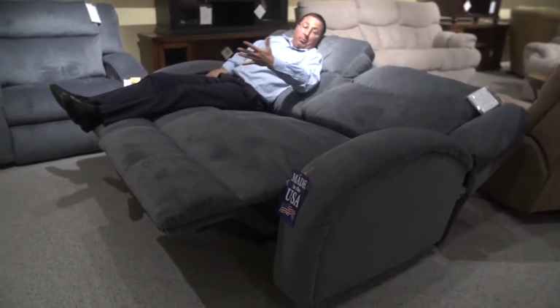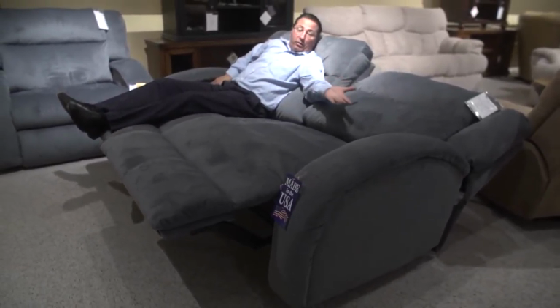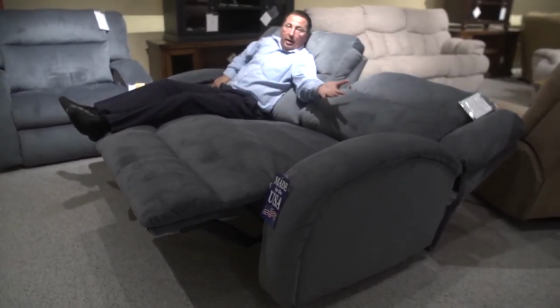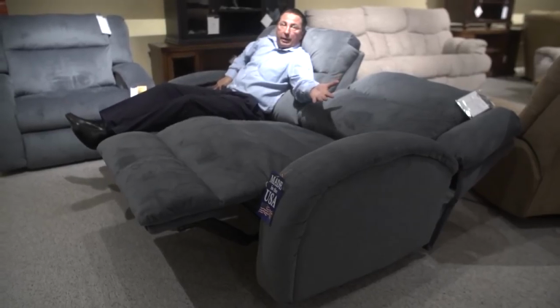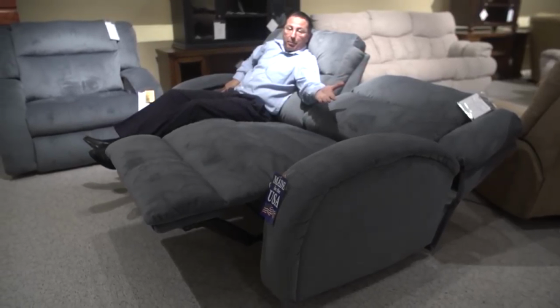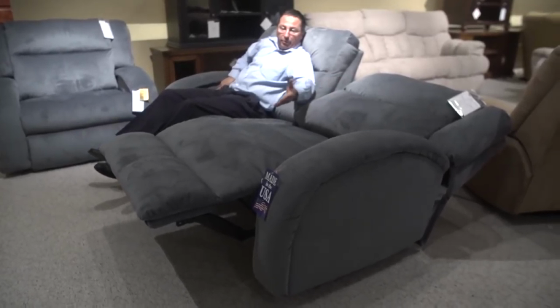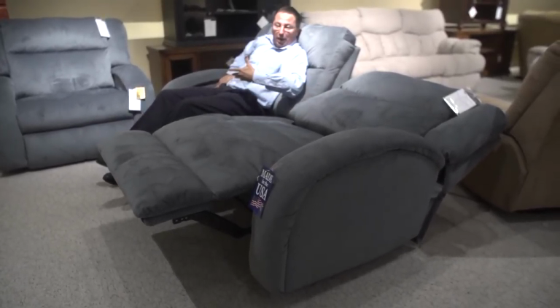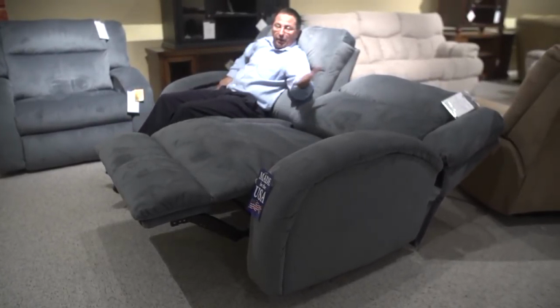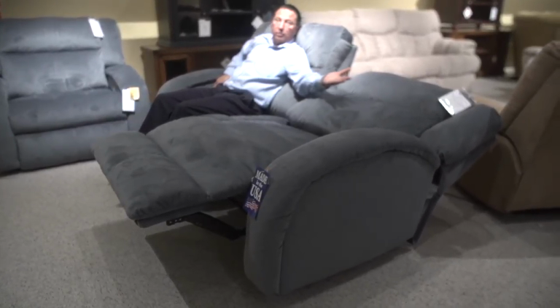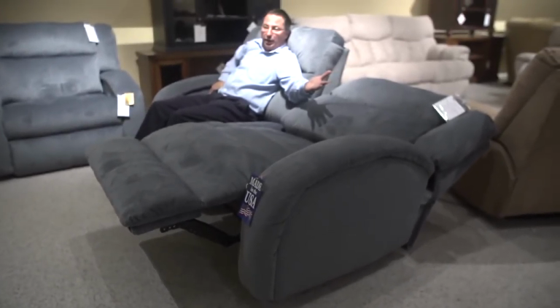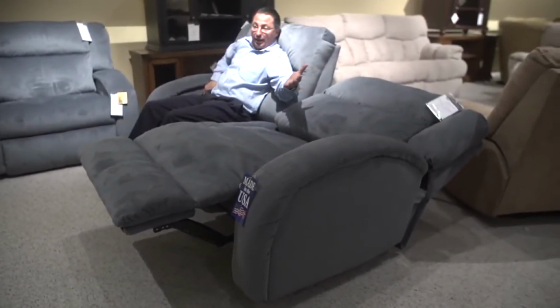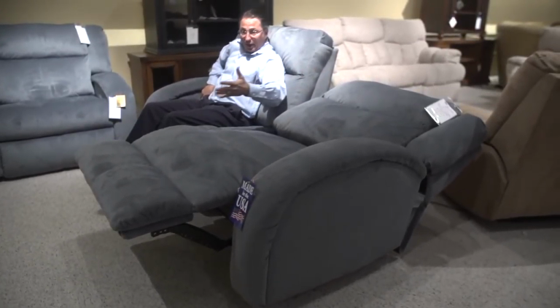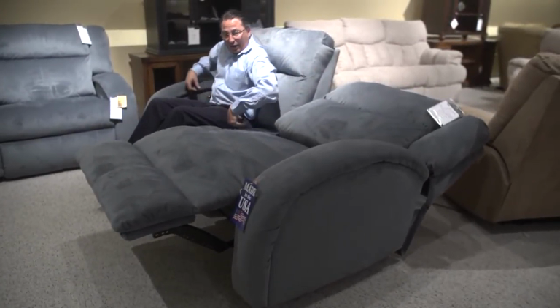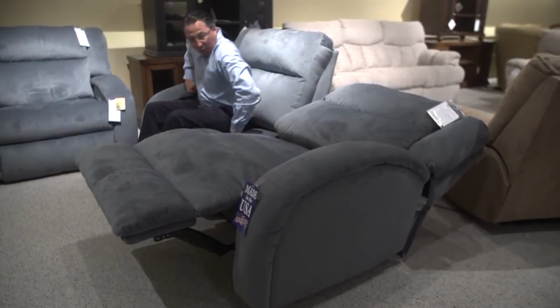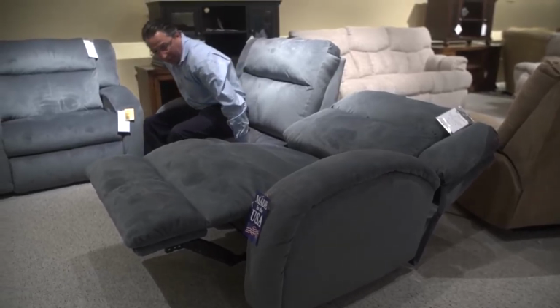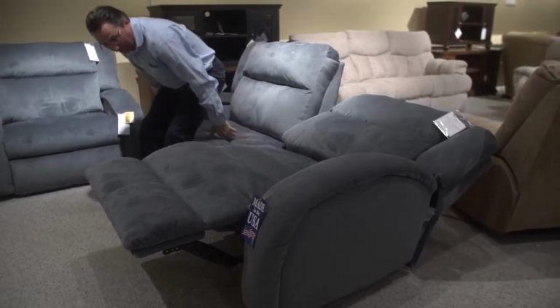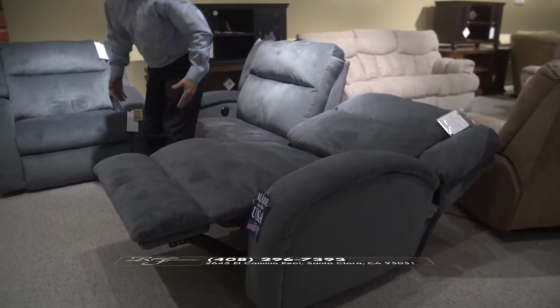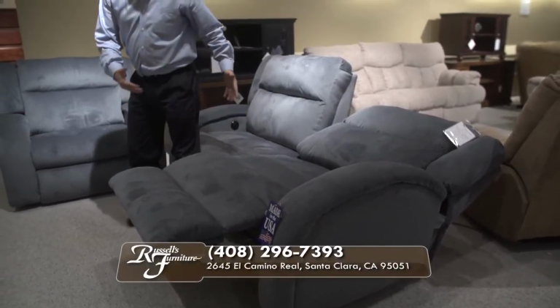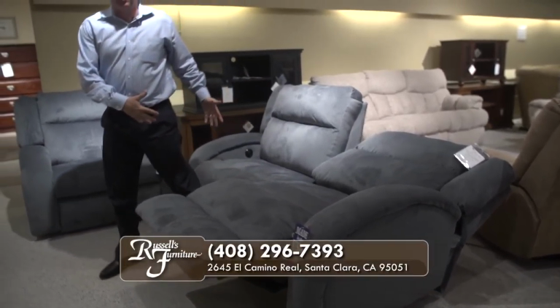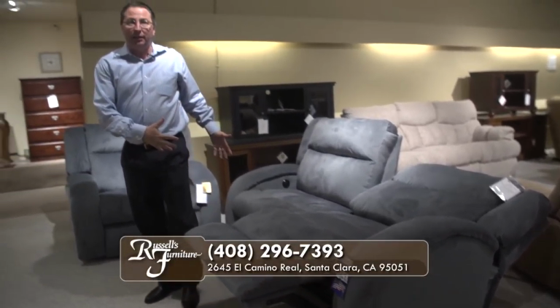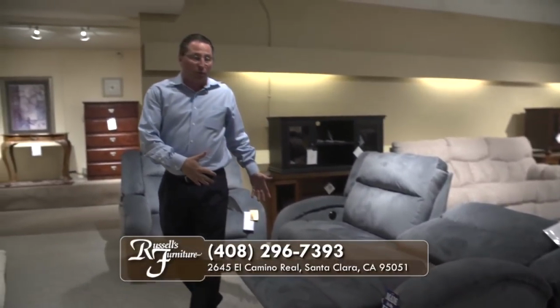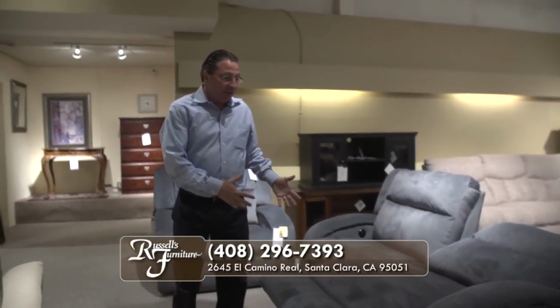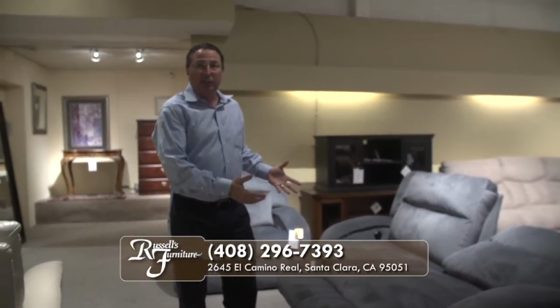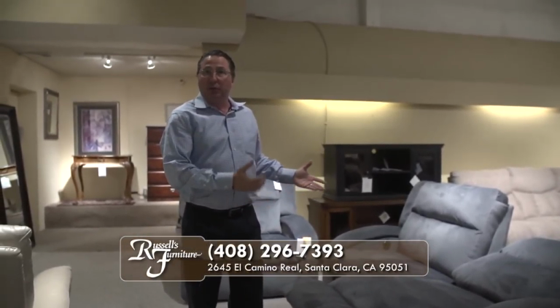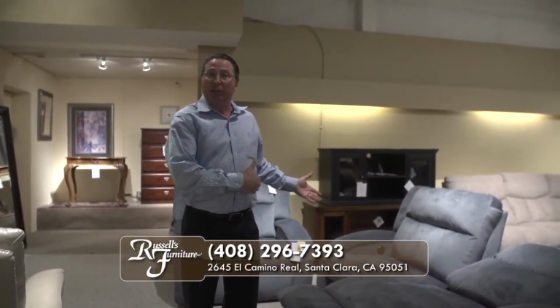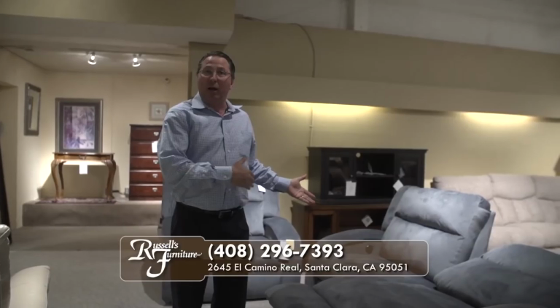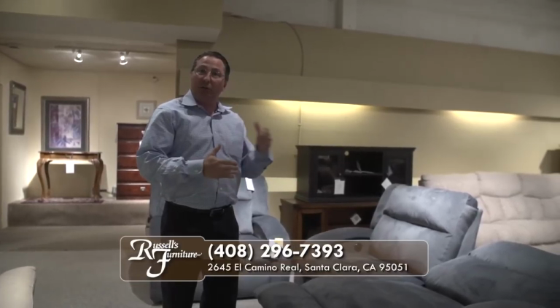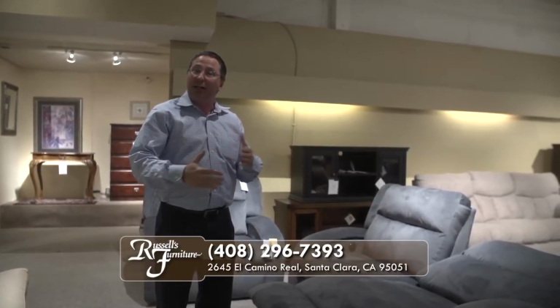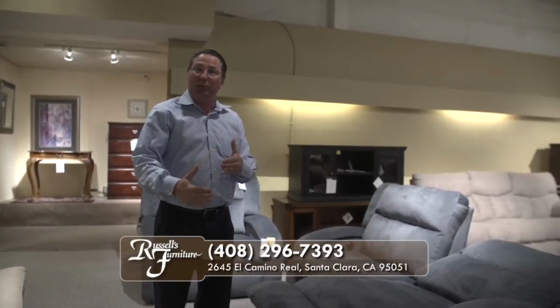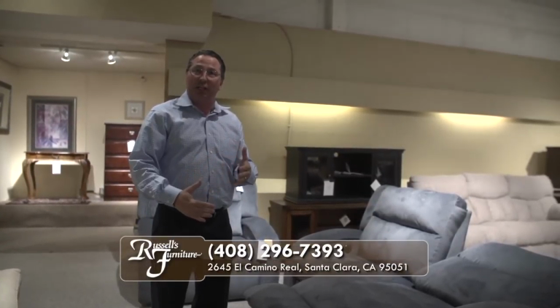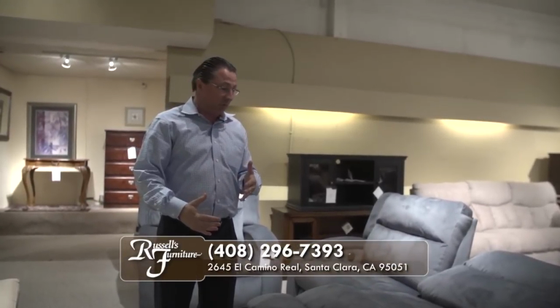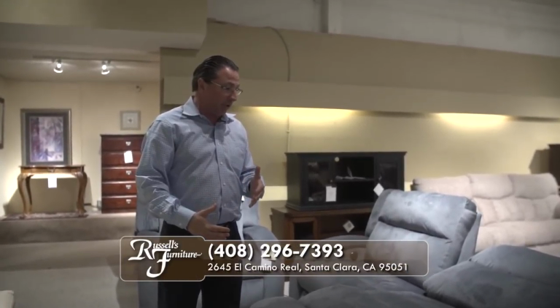You could buy literally a memory foam topper and lay it across this whole thing and you'd have quite a bed. But you also have quite a reclining sofa because of the power you can put it in any position that's comfortable for you.